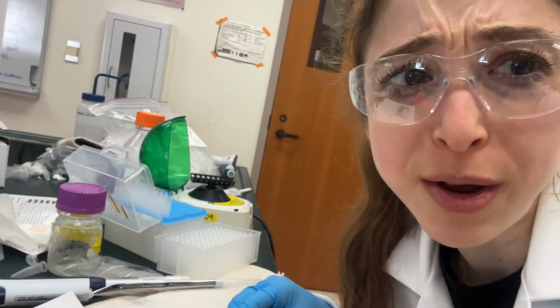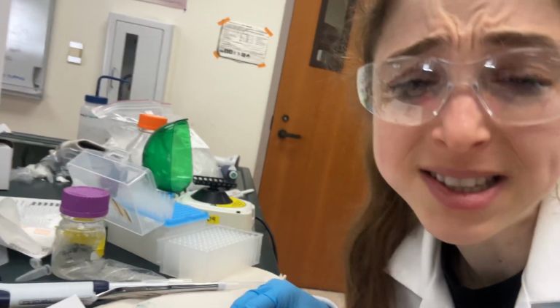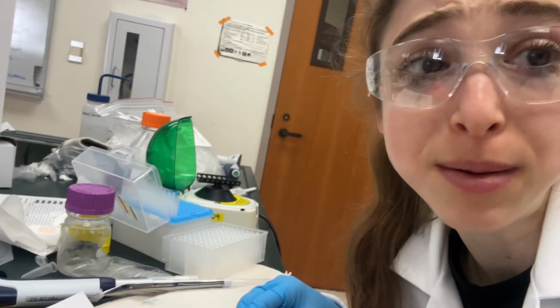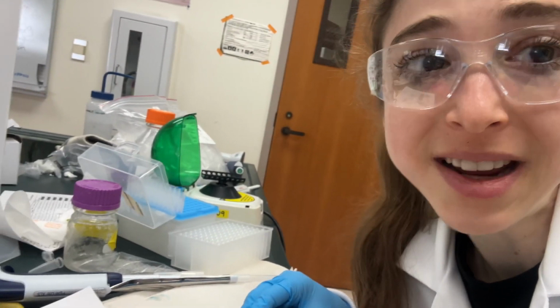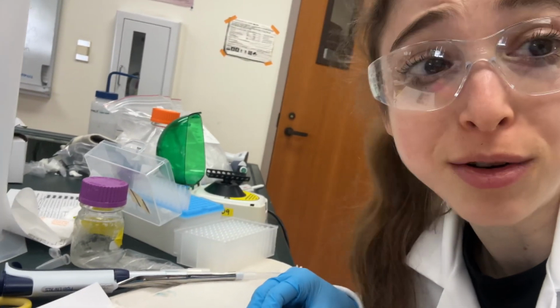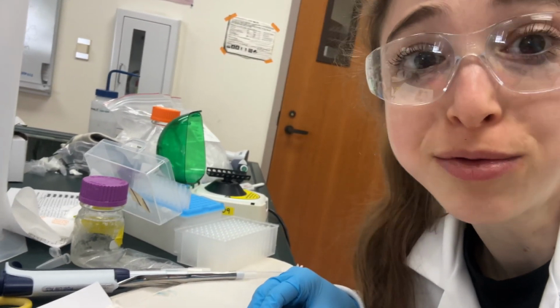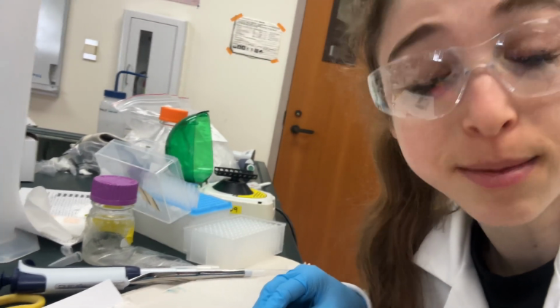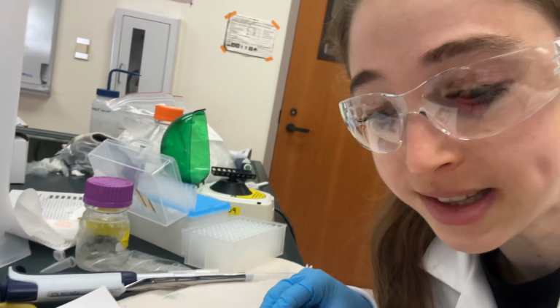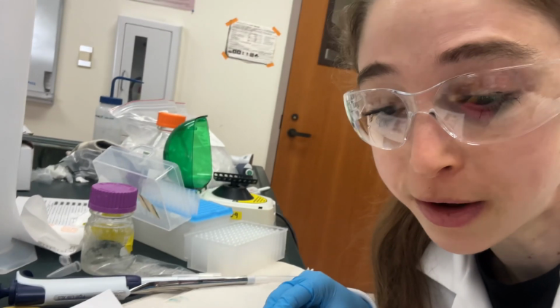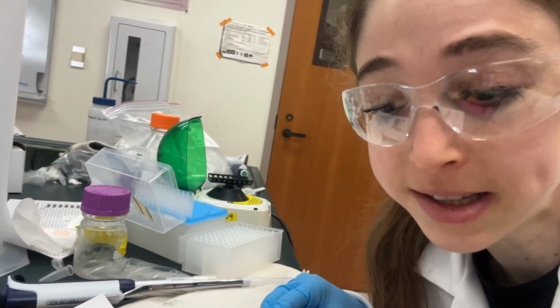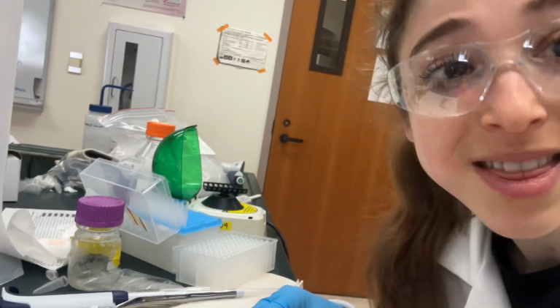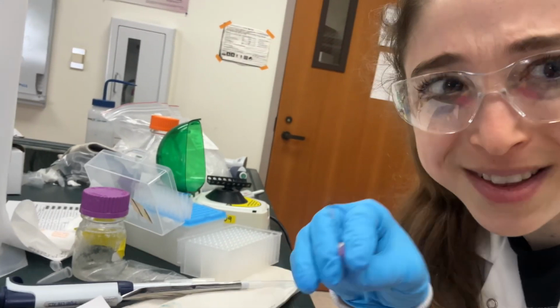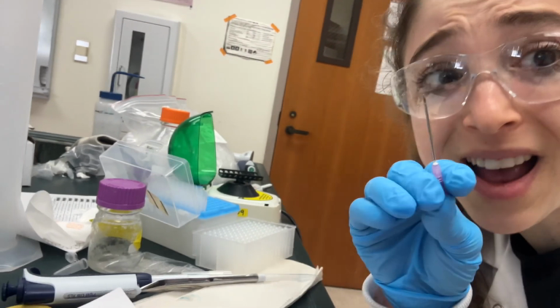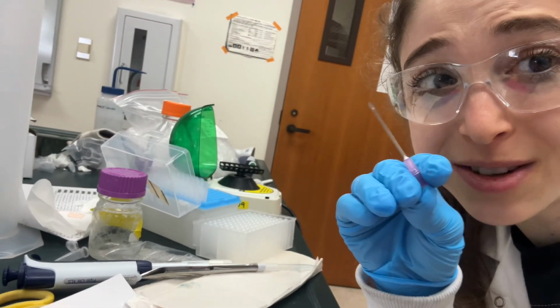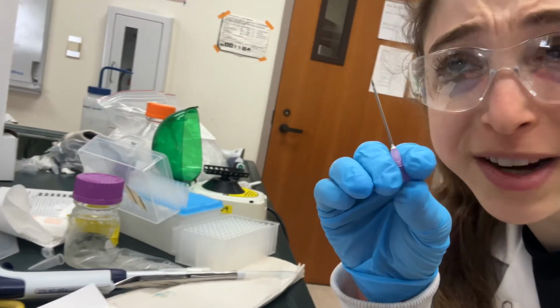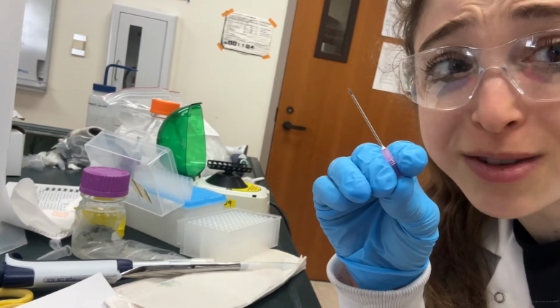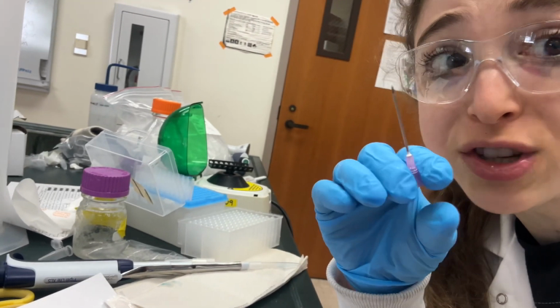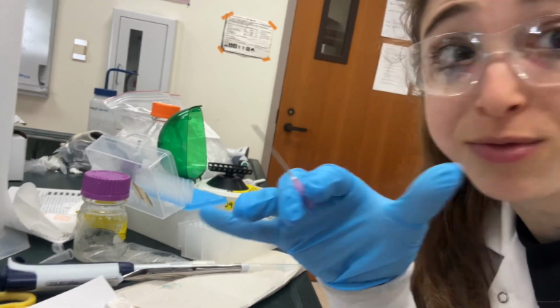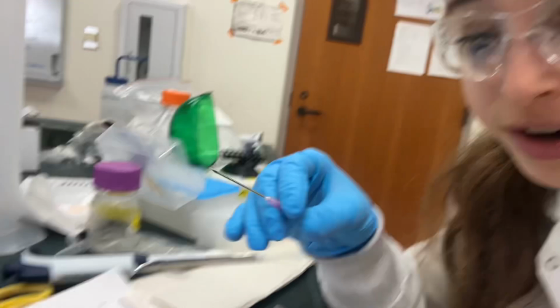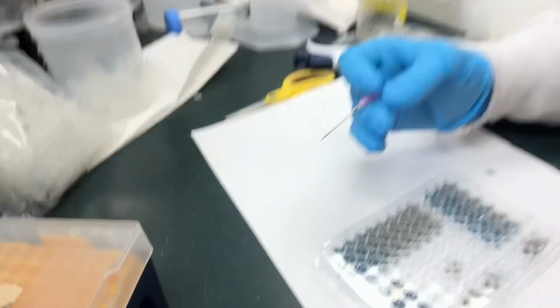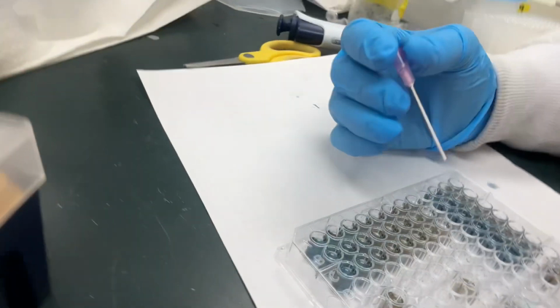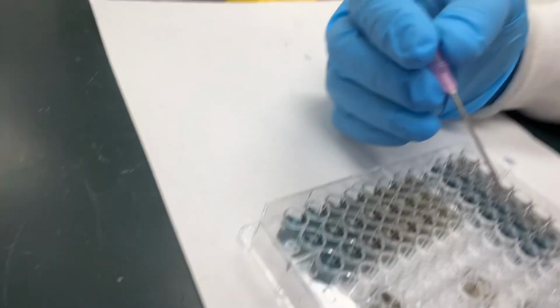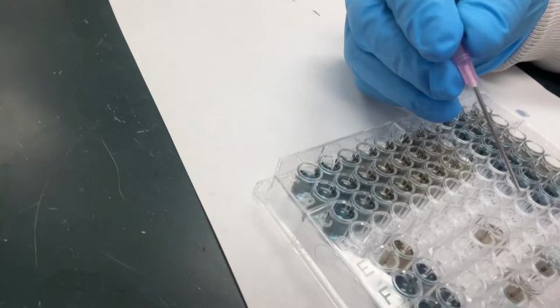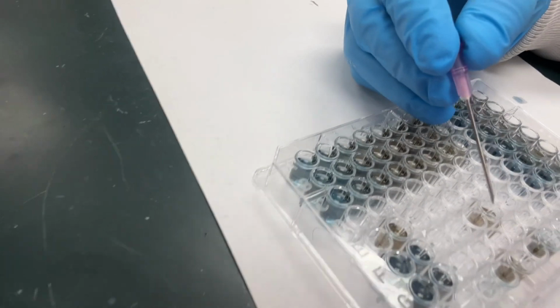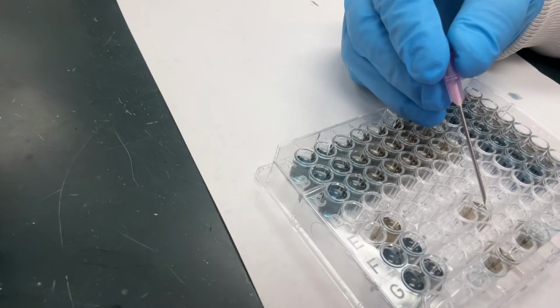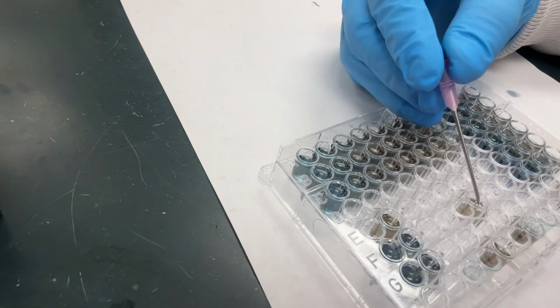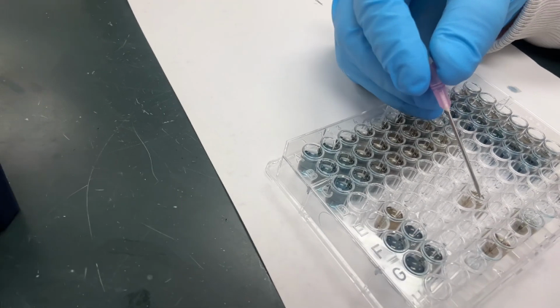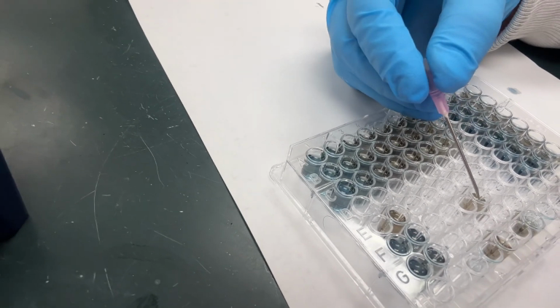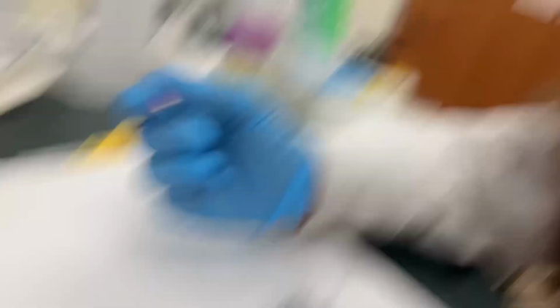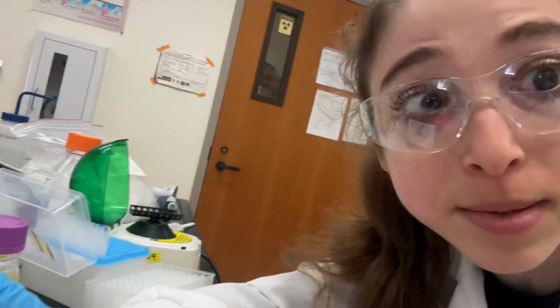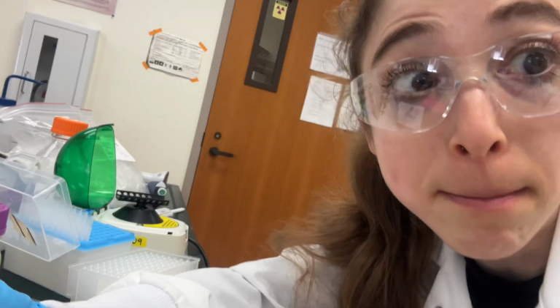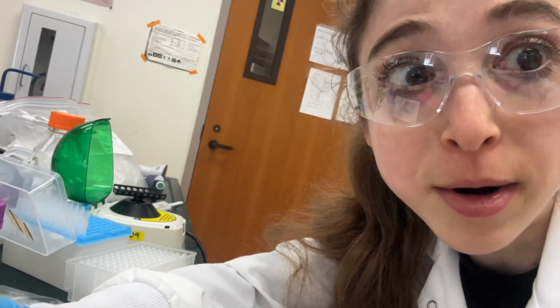They will mess up the reading when you're going to read the absorbance in your microplate. Thankfully, a syringe needle can just do the trick — all you have to do is bubble burst.